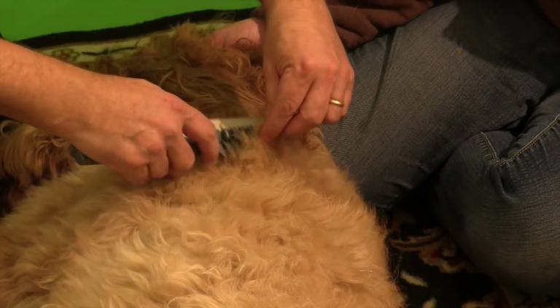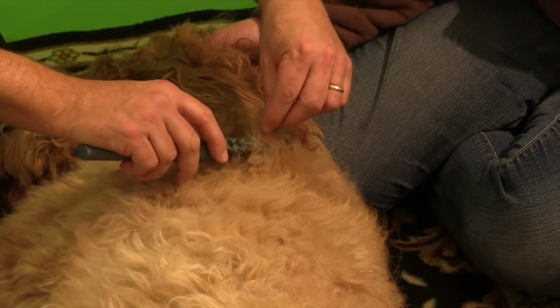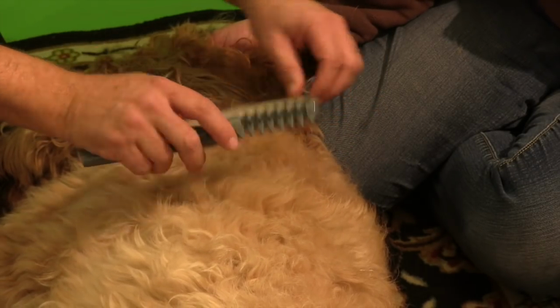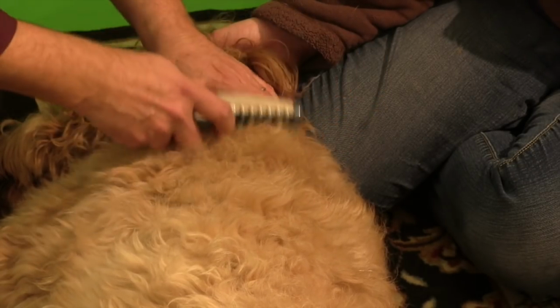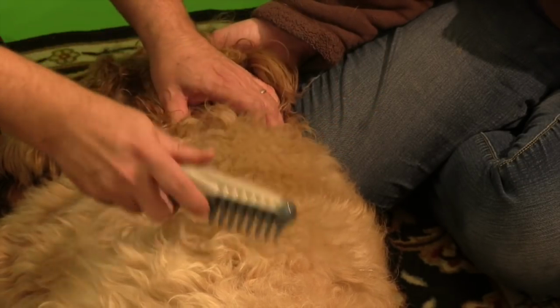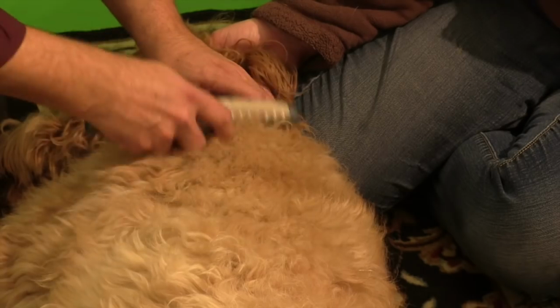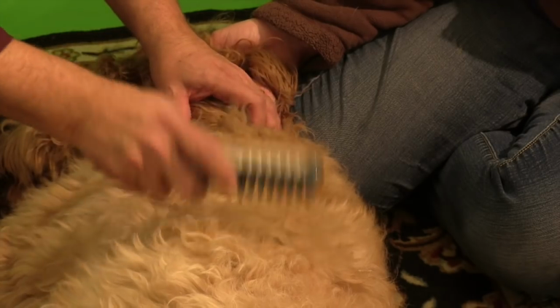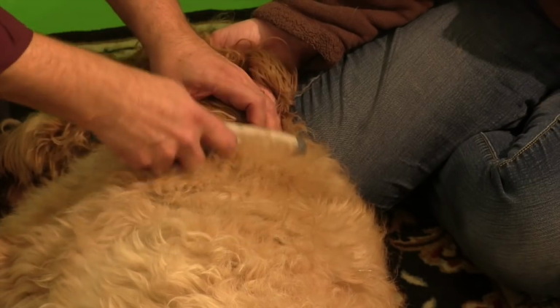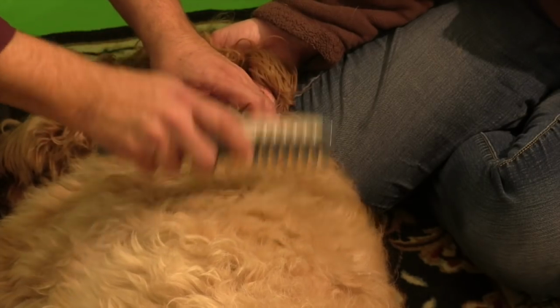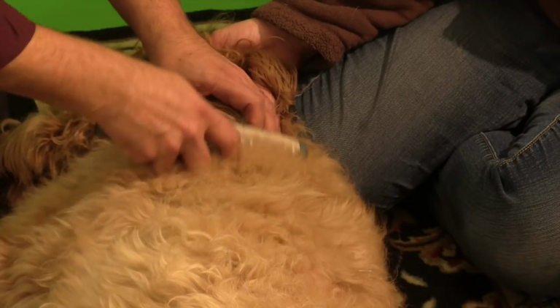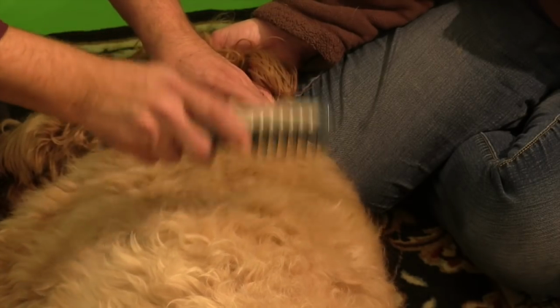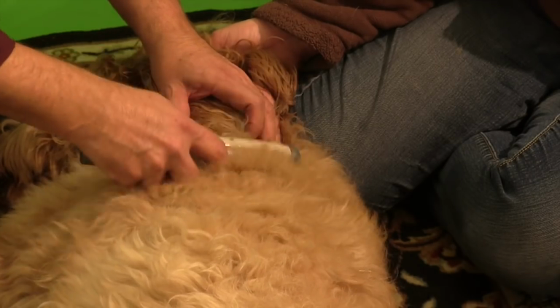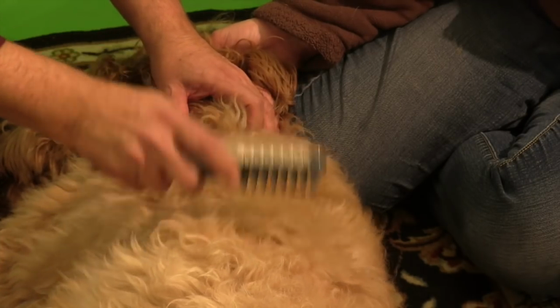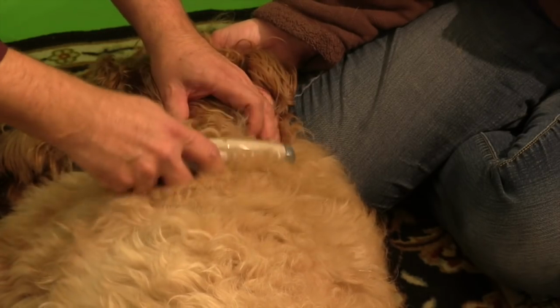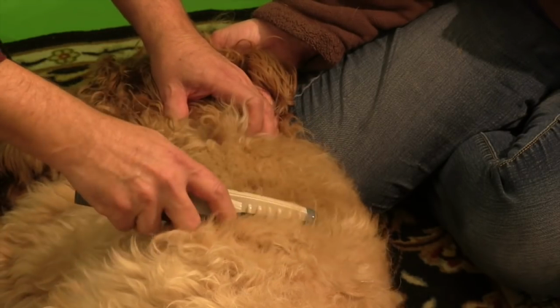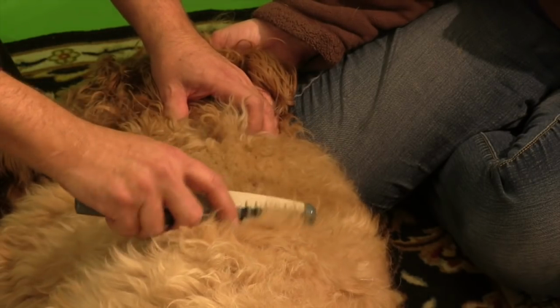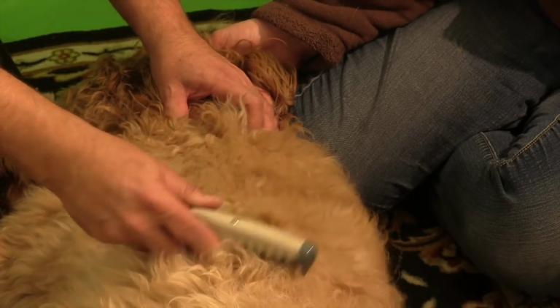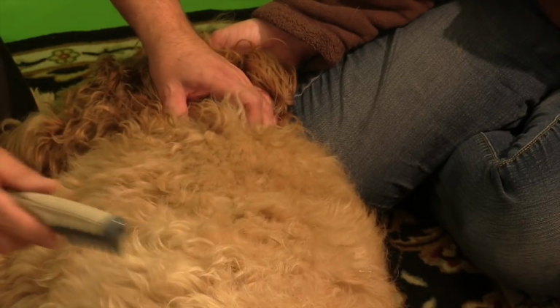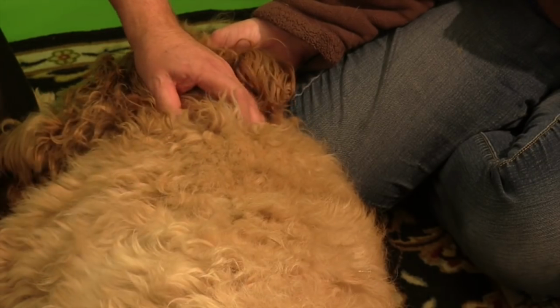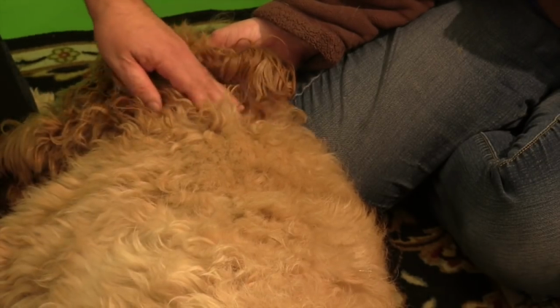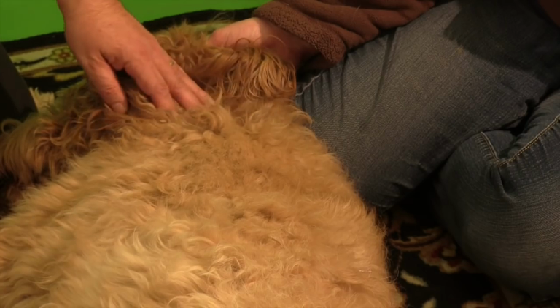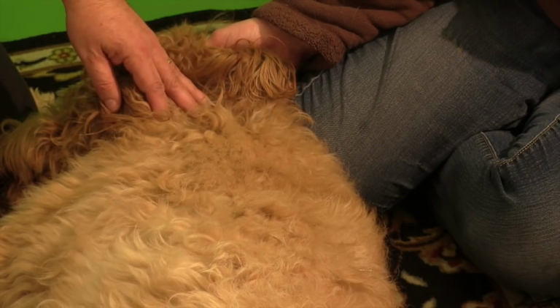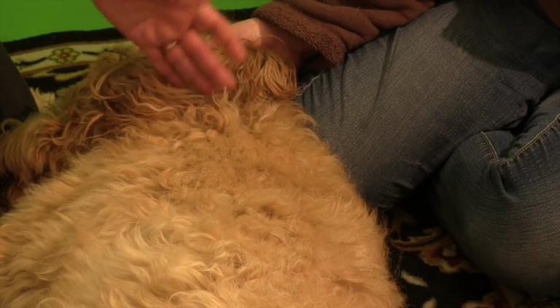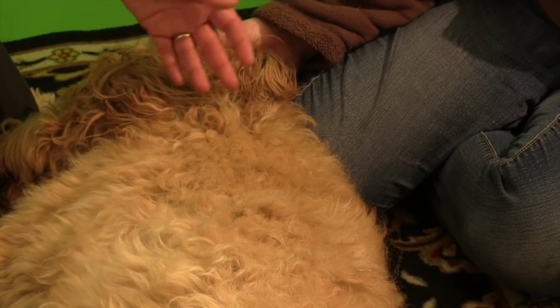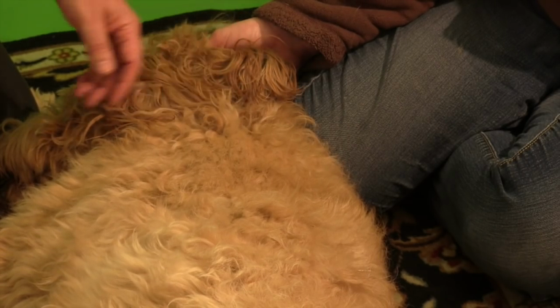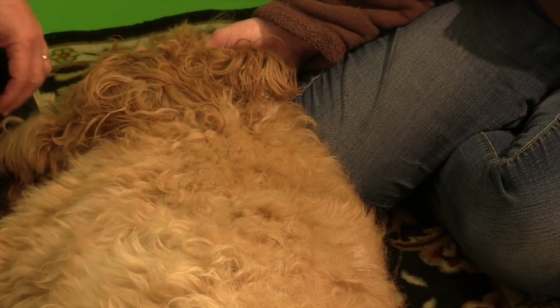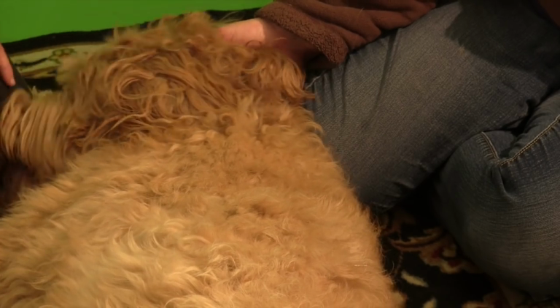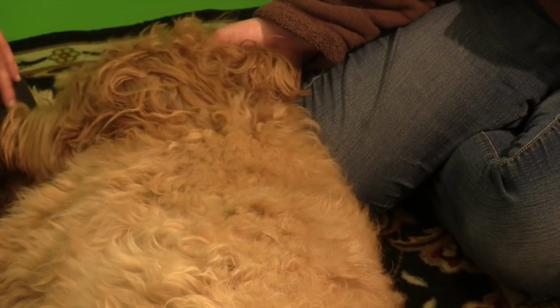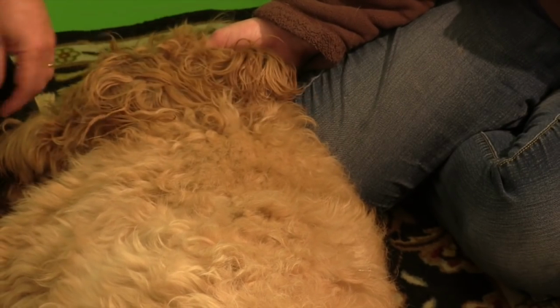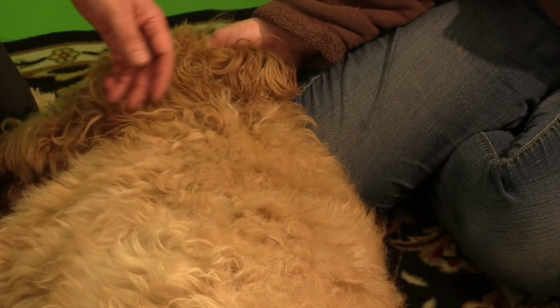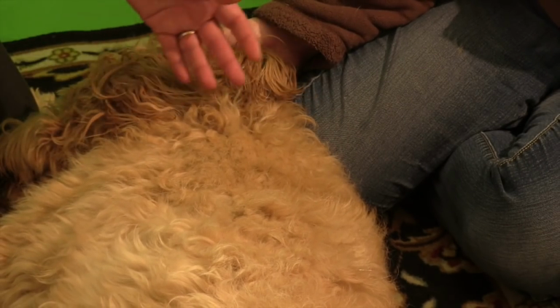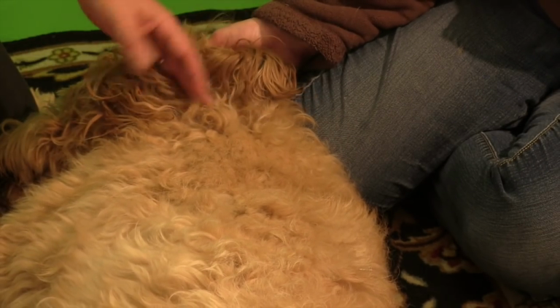Just patiently remove them without pulling and before you know it, all the knots are gone. But best of all, look at Cody — he has fallen asleep. He's figured out that this is not going to hurt.